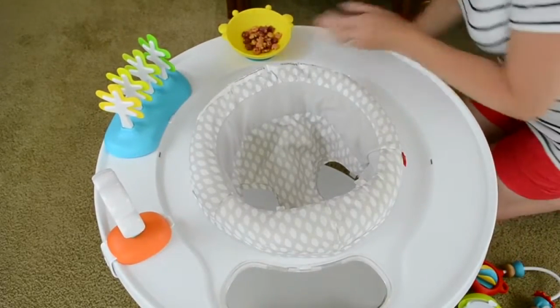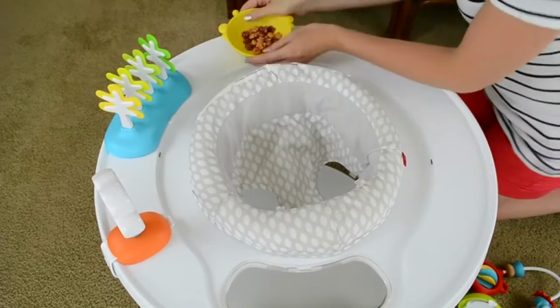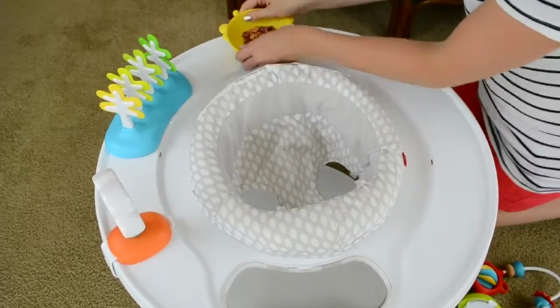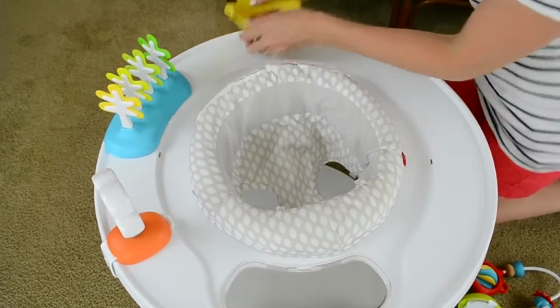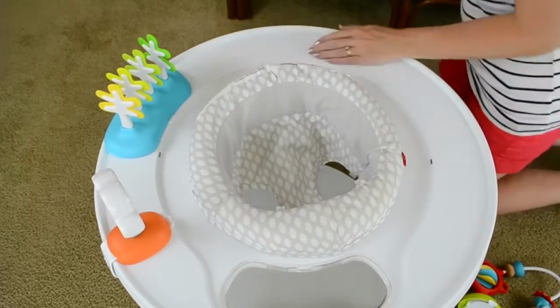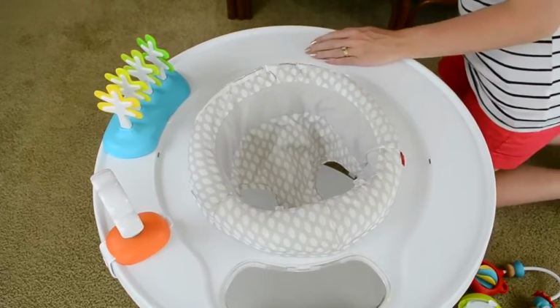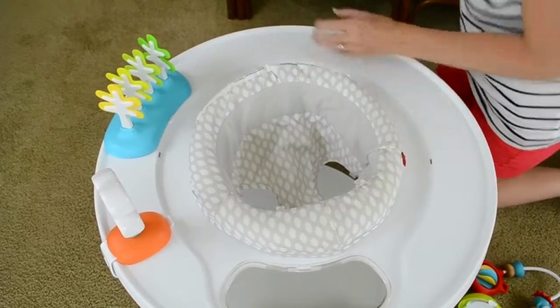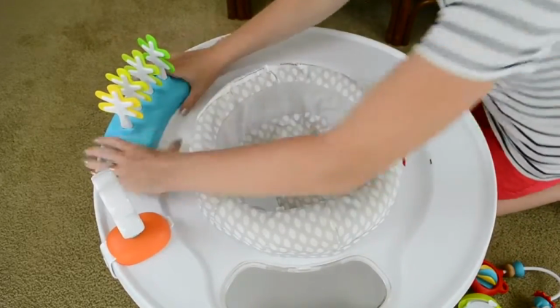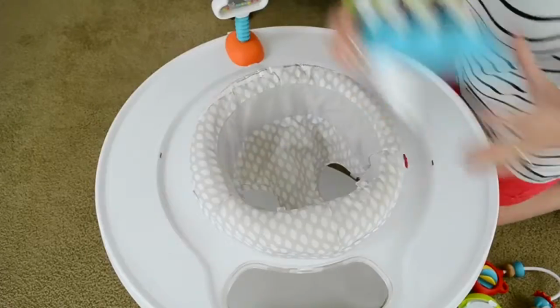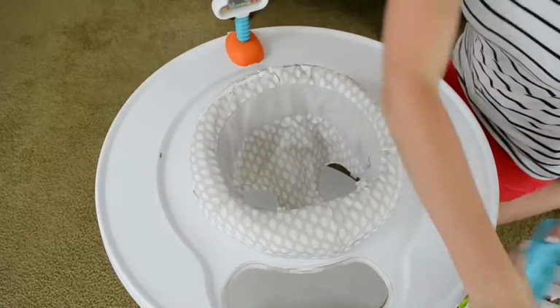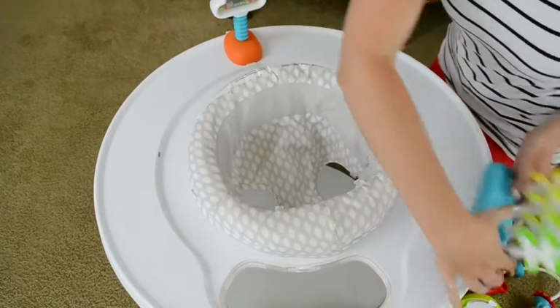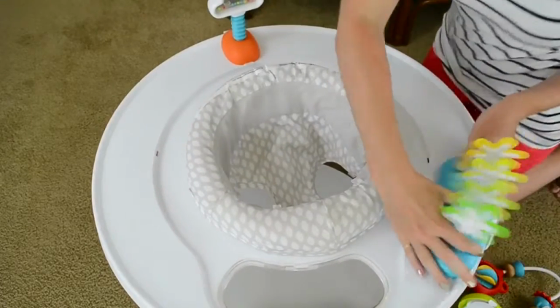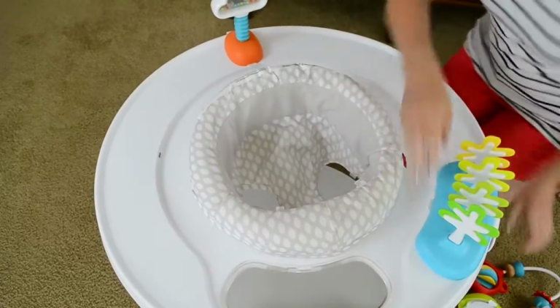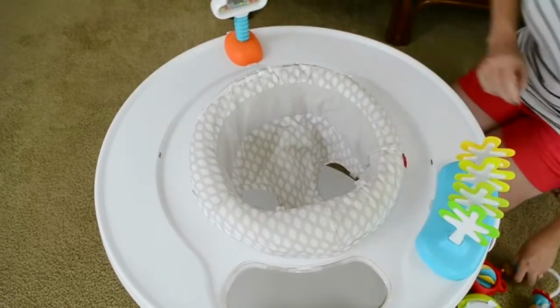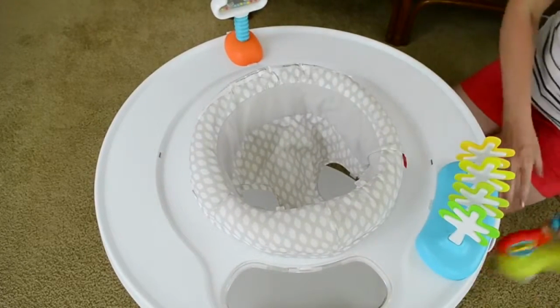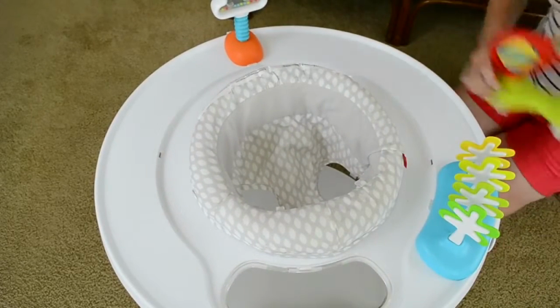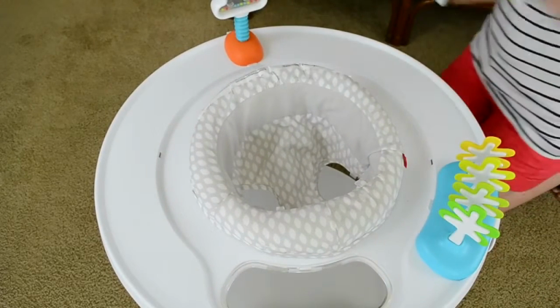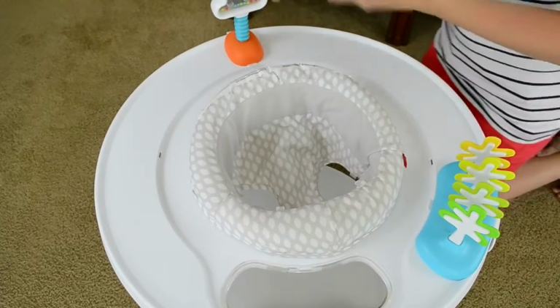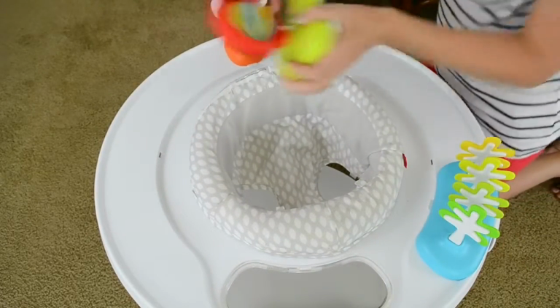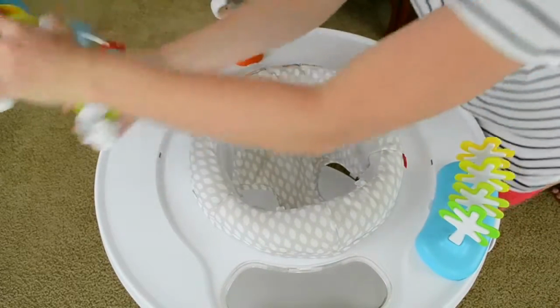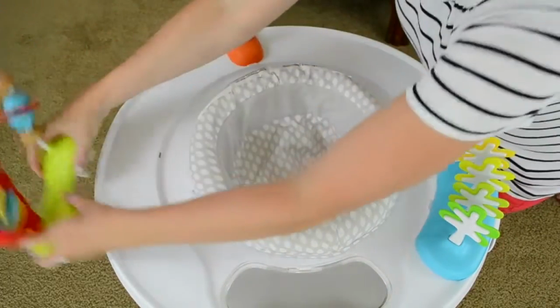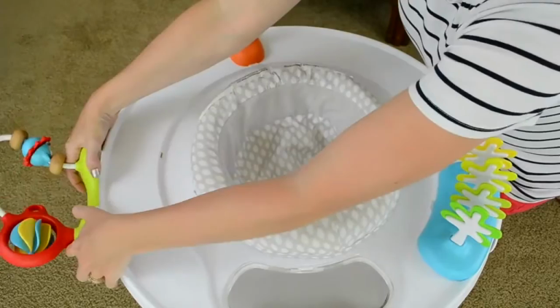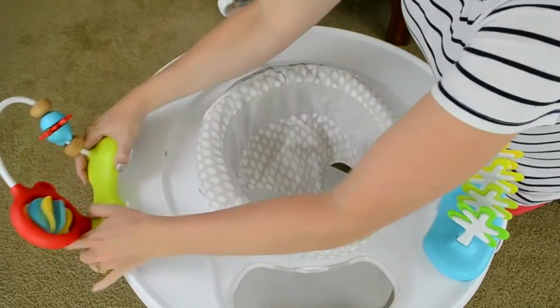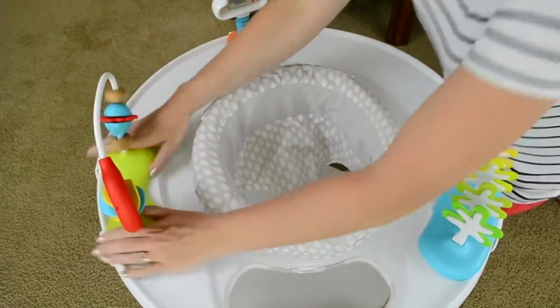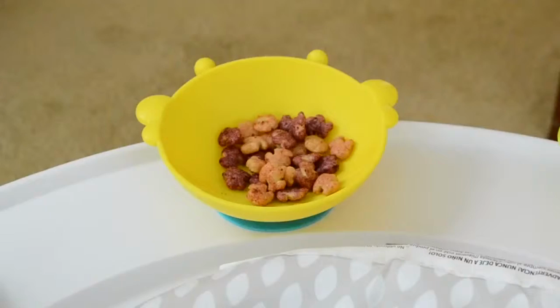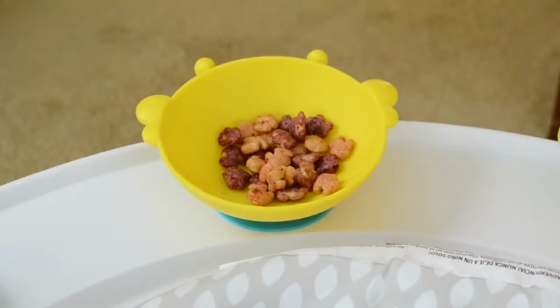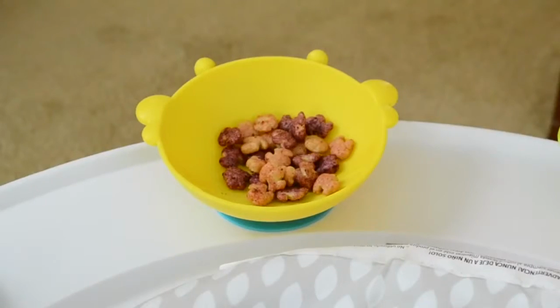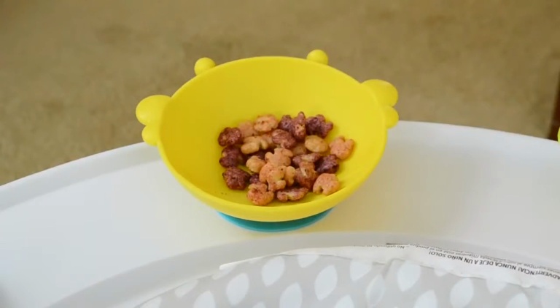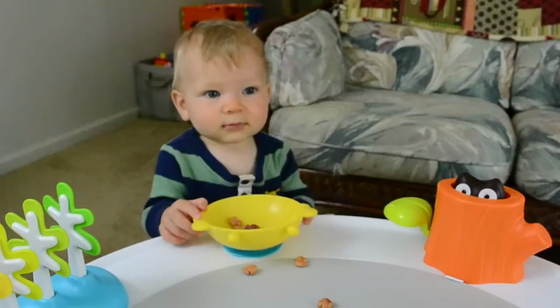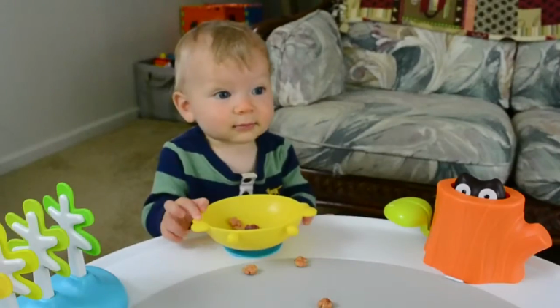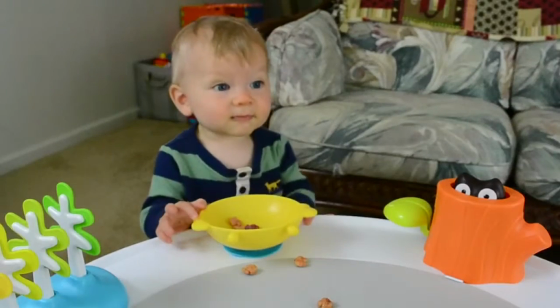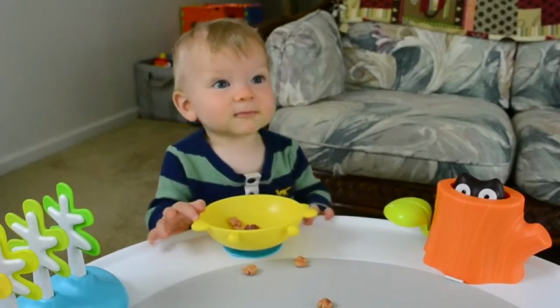So if your child is like mine and loses interest quickly, you can actually change out the order or swap out some of the toys every once in a while. It also comes with a dishwasher-safe suction cup bowl that I use for snacks or small toys.